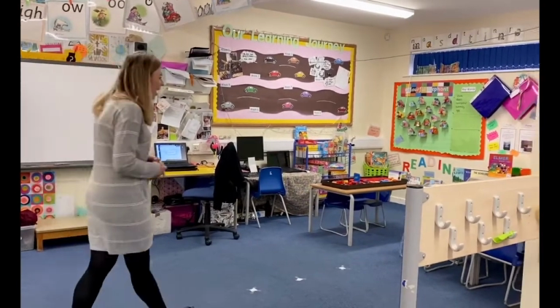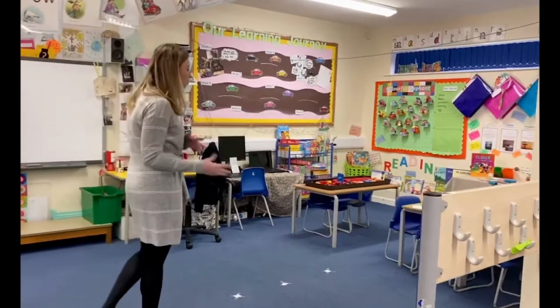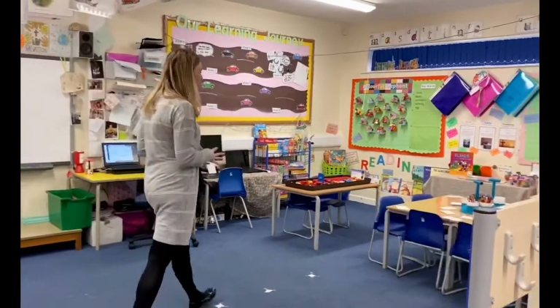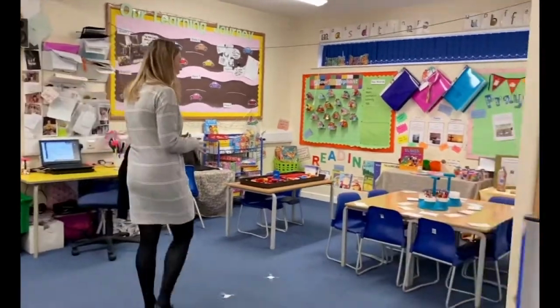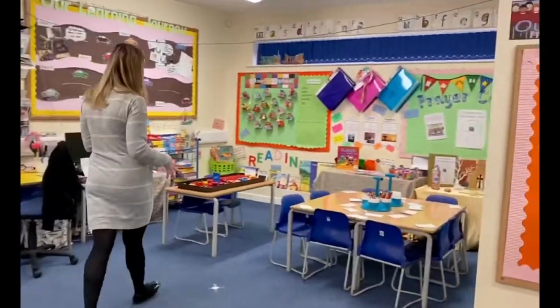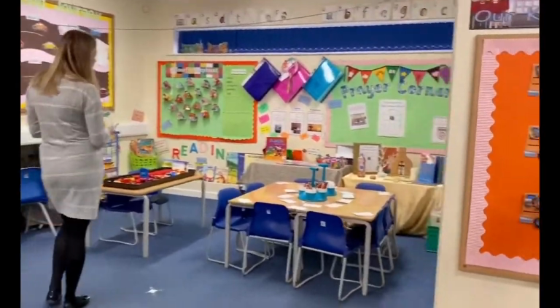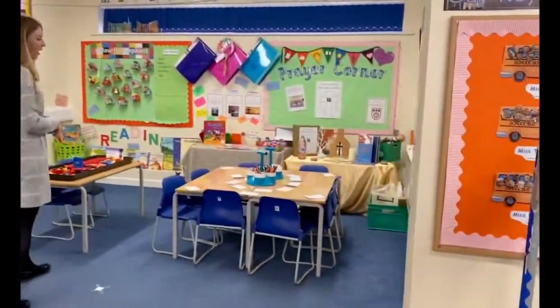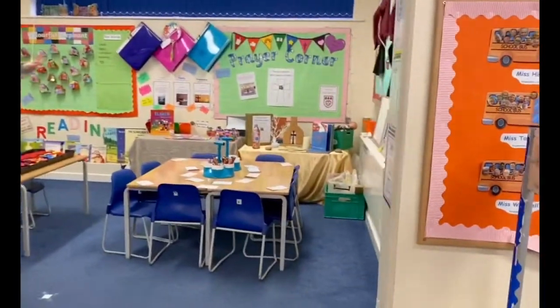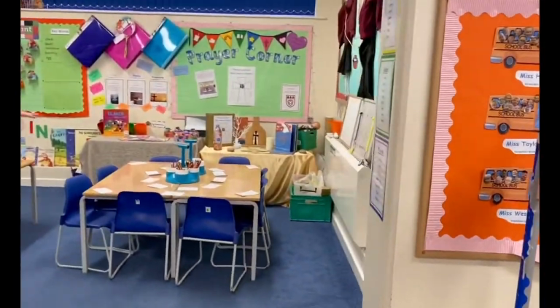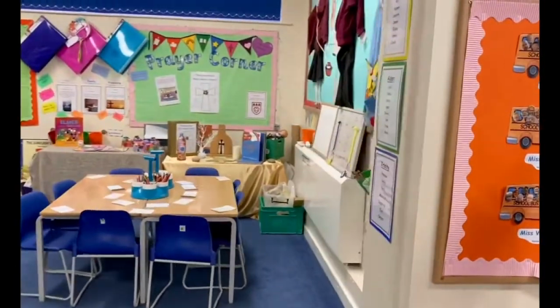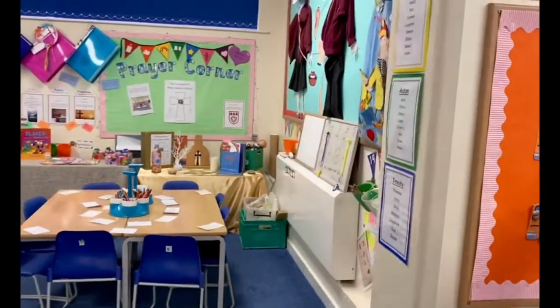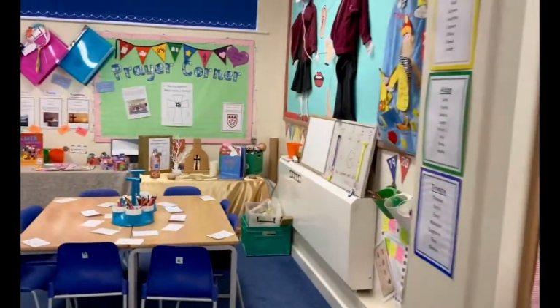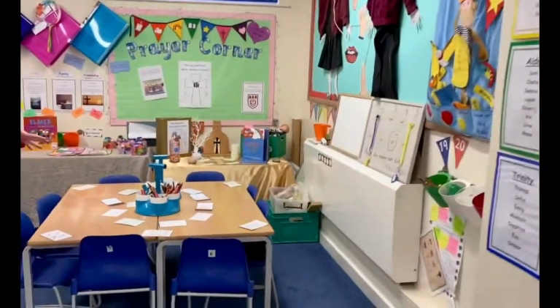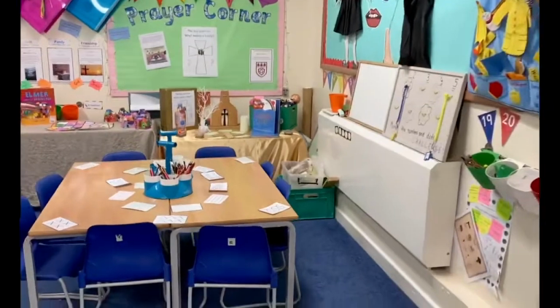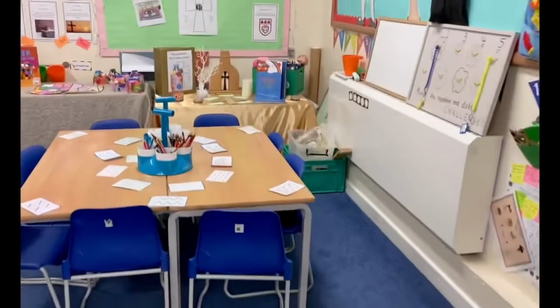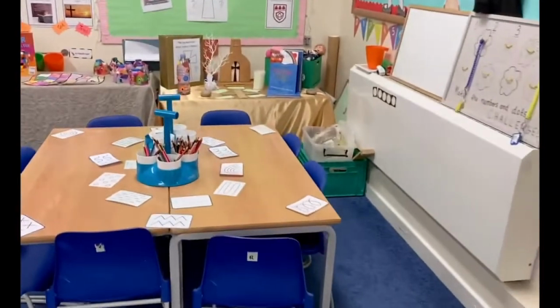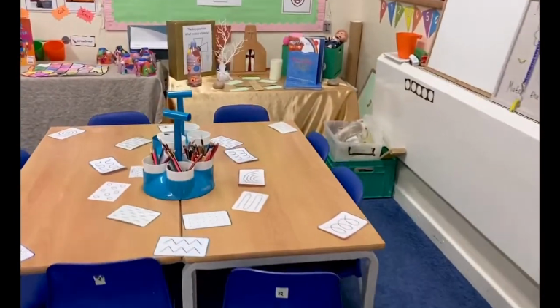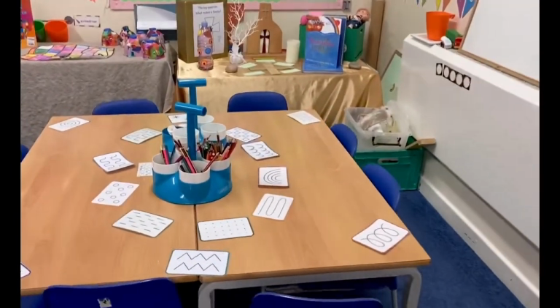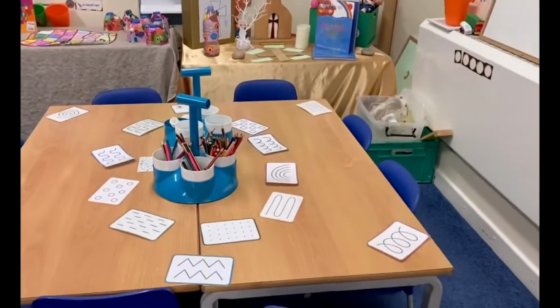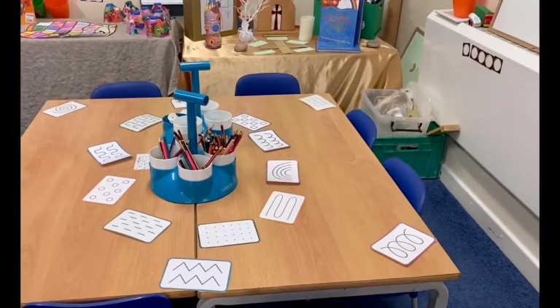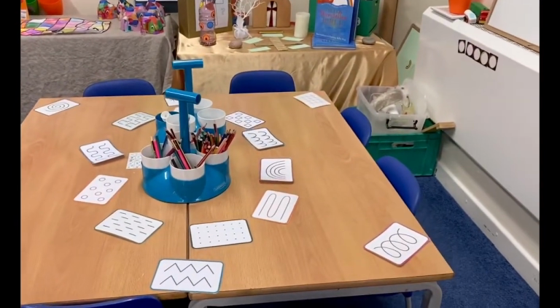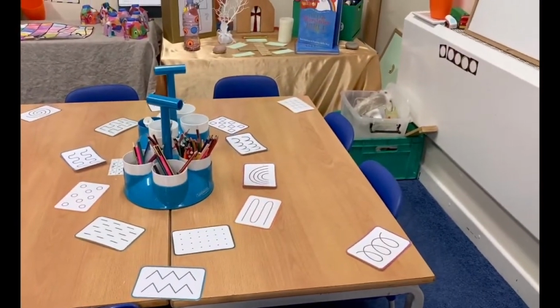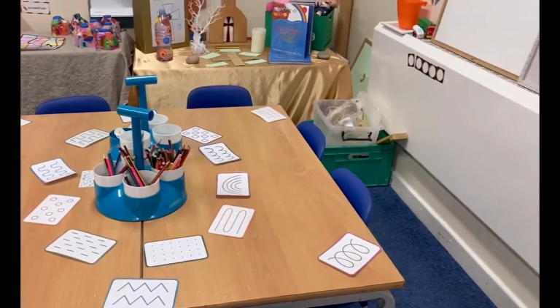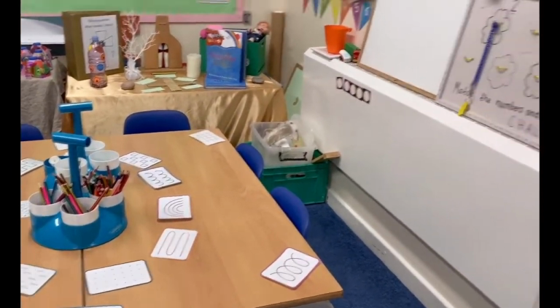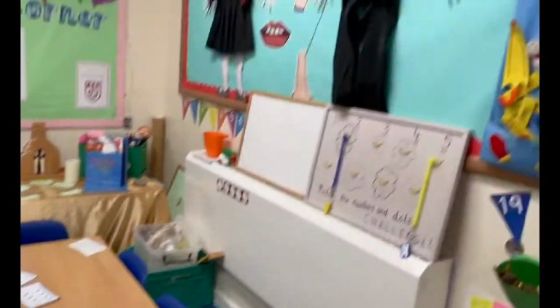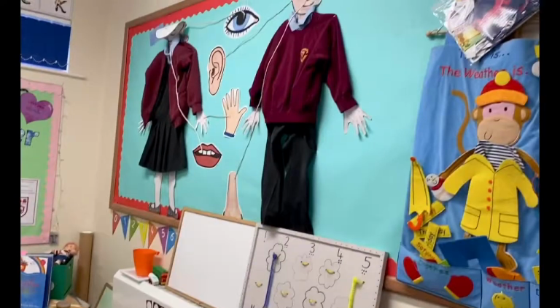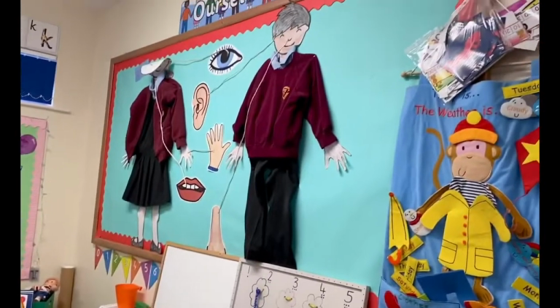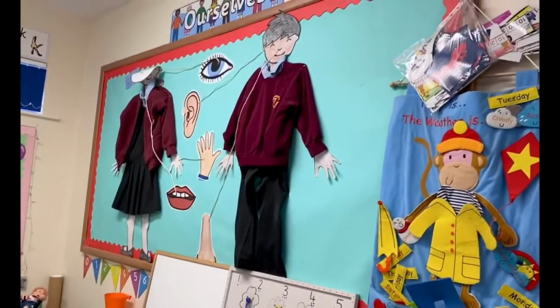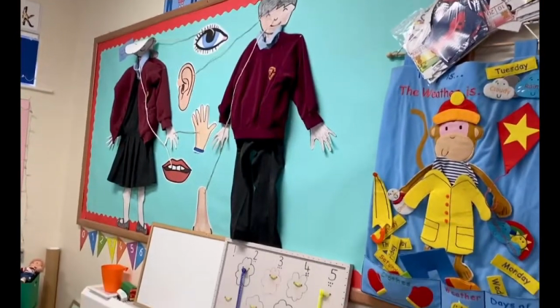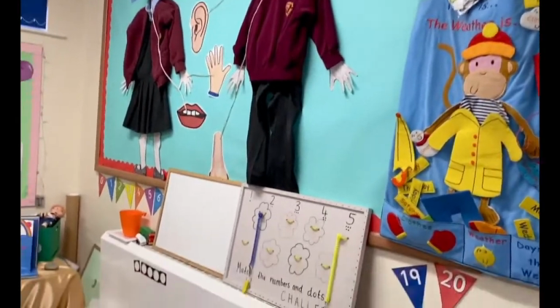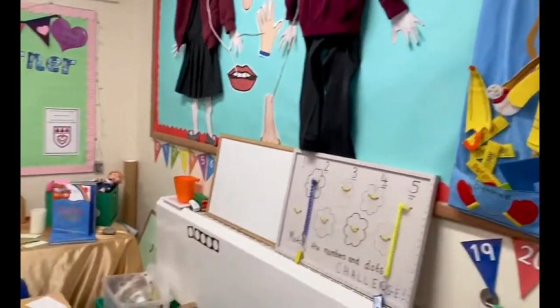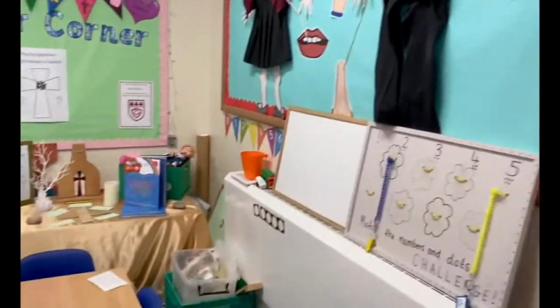We've got our mark making table where we encourage the children to do lots of writing — messages and things like that that they want to send to their friends — all to encourage them to do lots of writing and use those pencils.